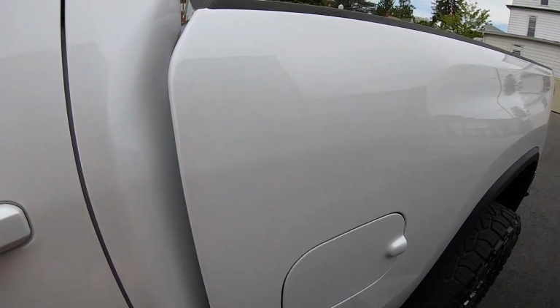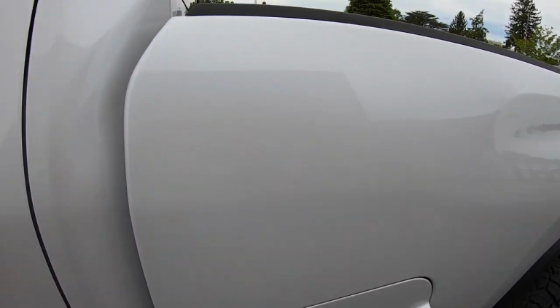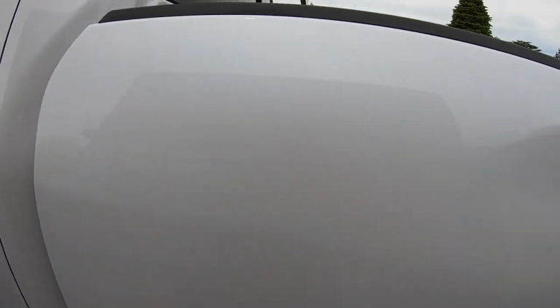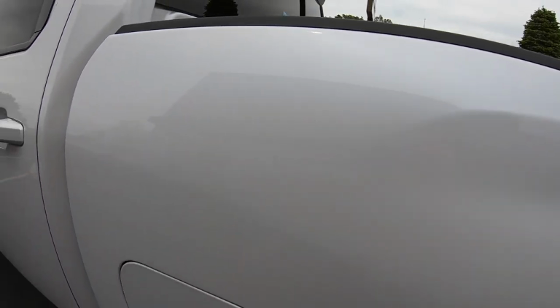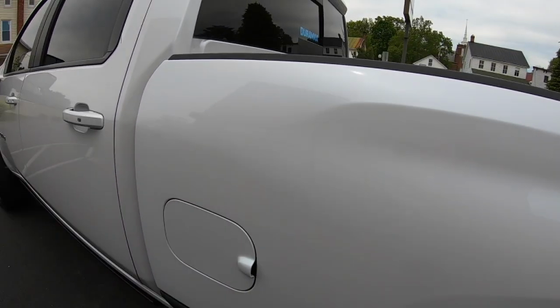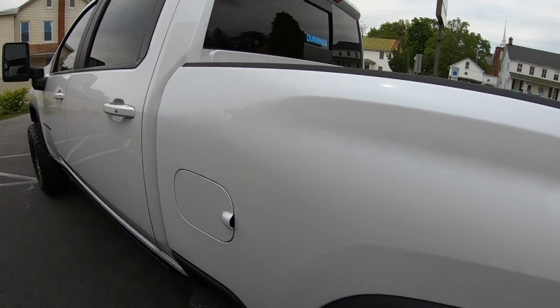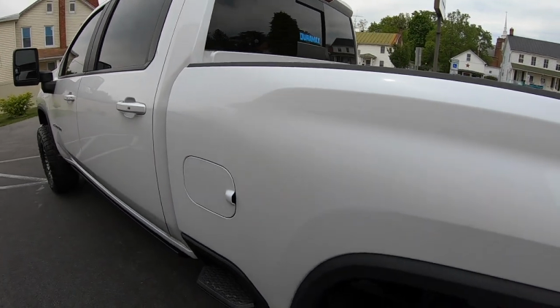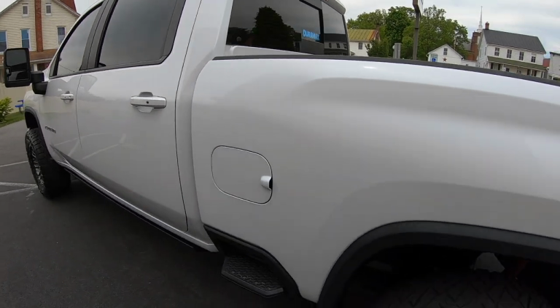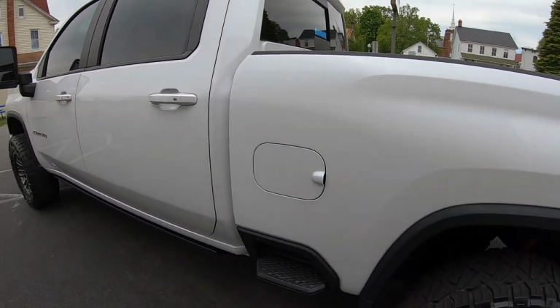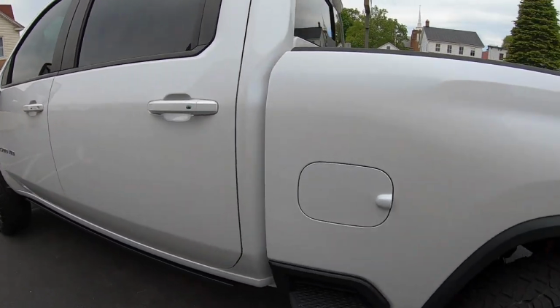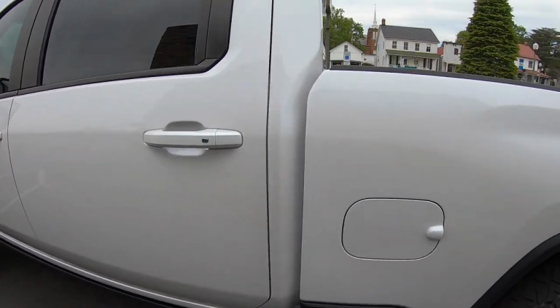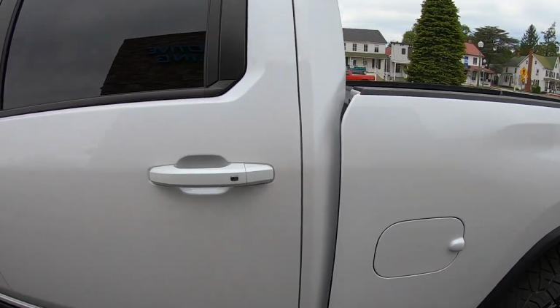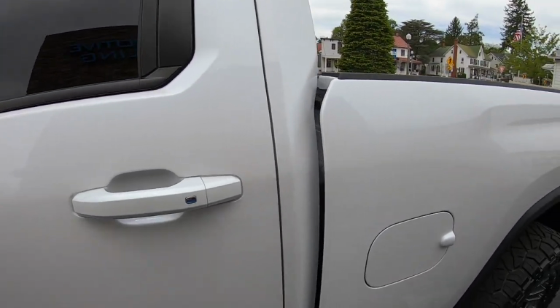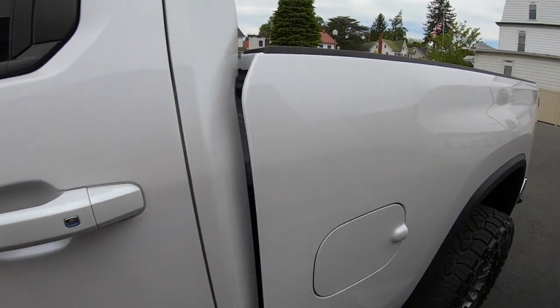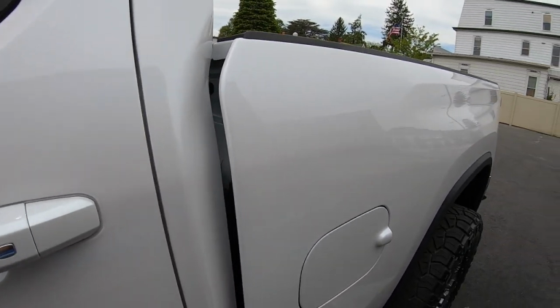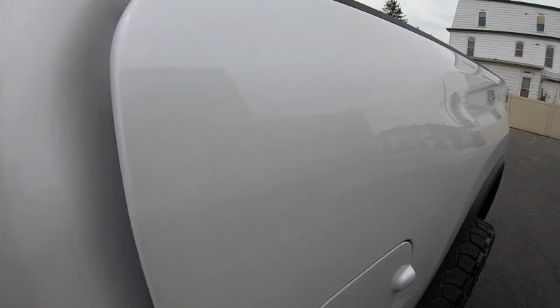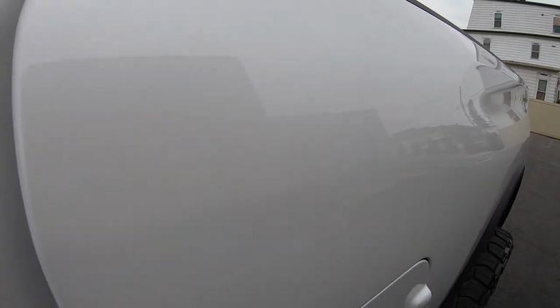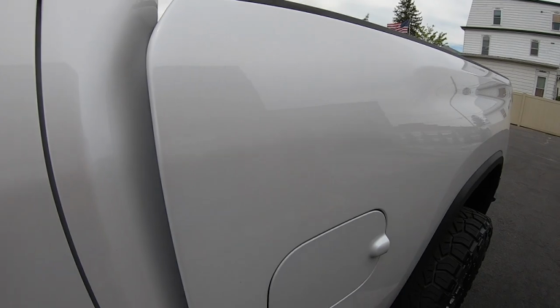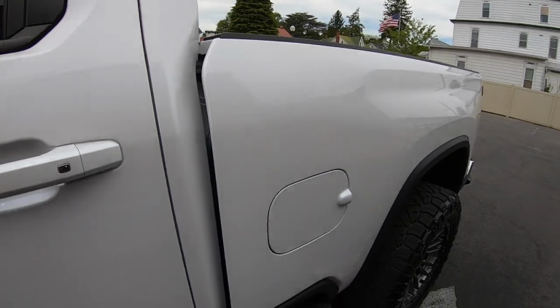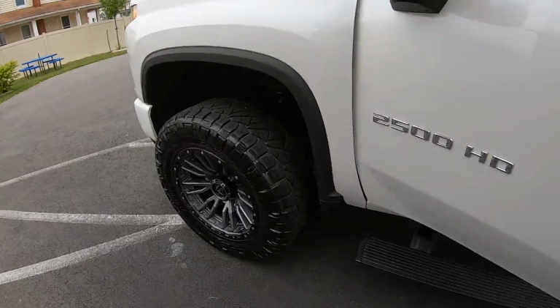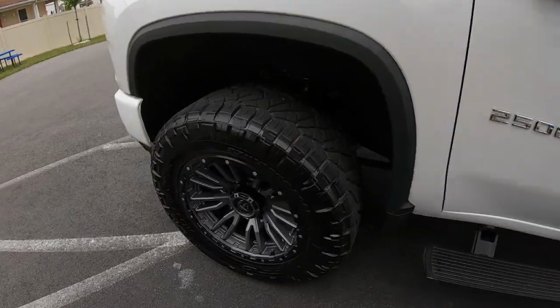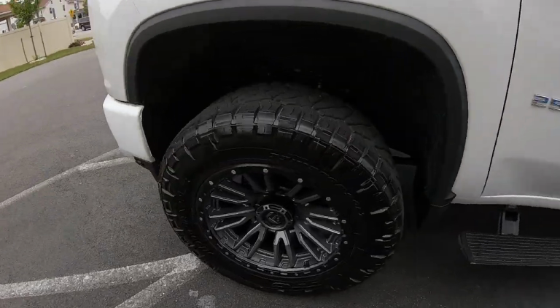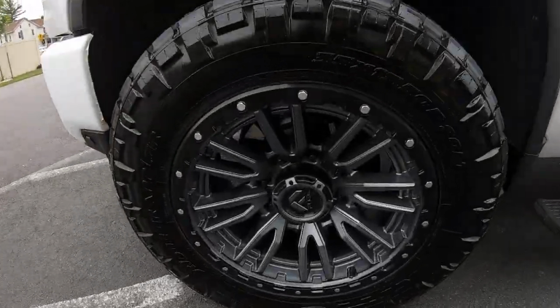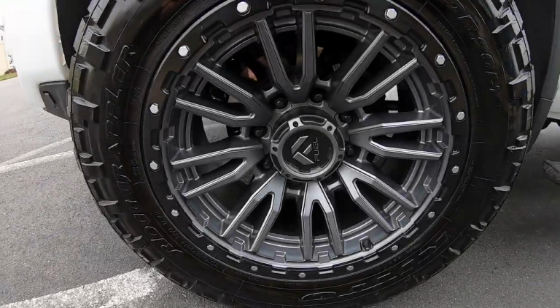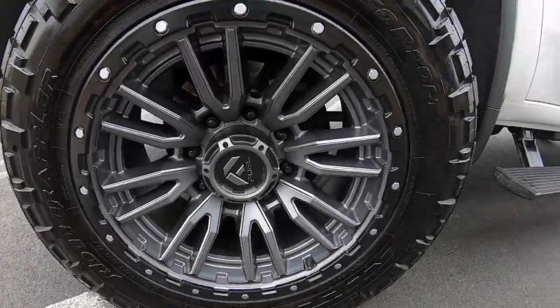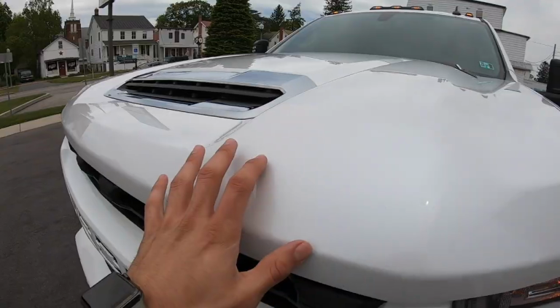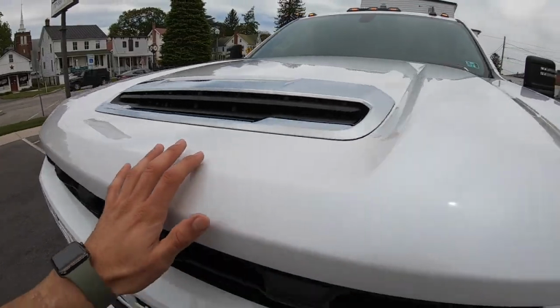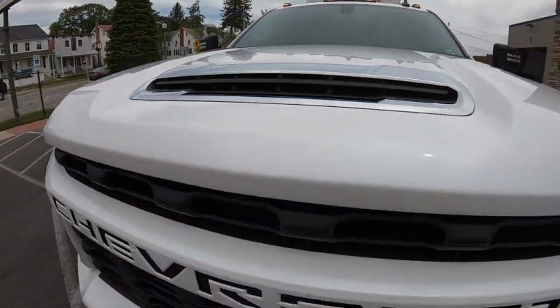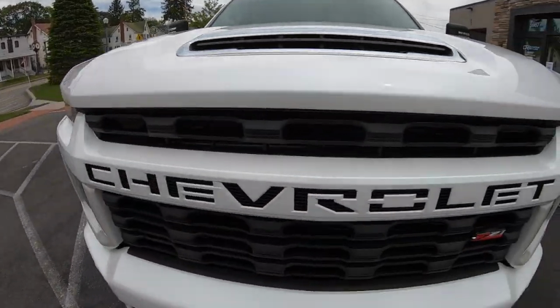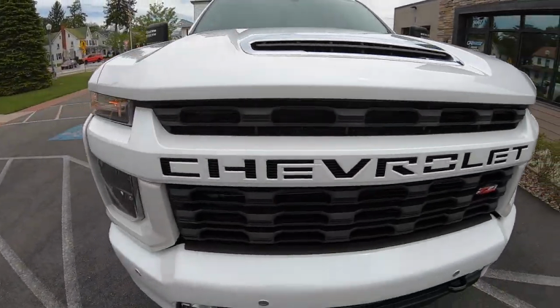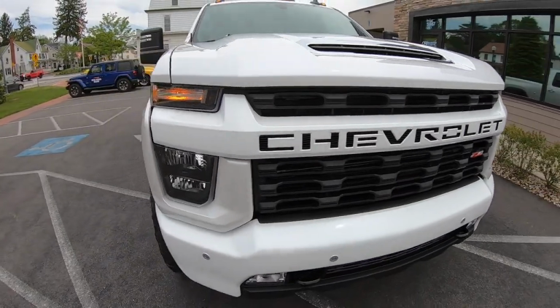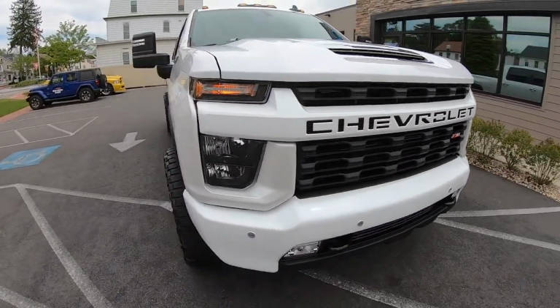I saw what it was before, but now it looks great — you can't even tell. We shined up the tires and it looks really good. Mike's gonna be super happy with it.